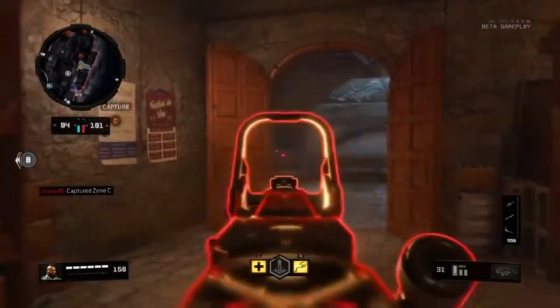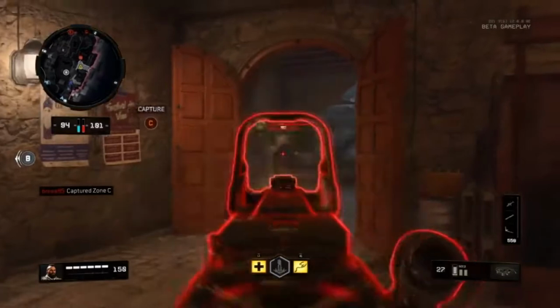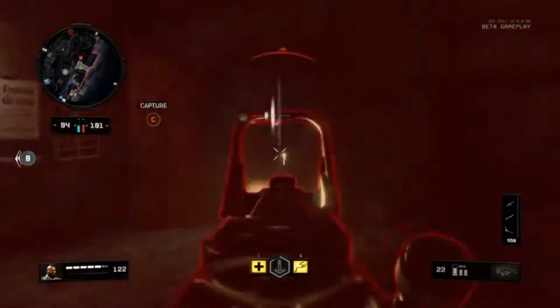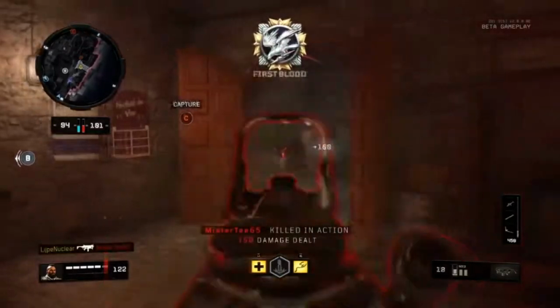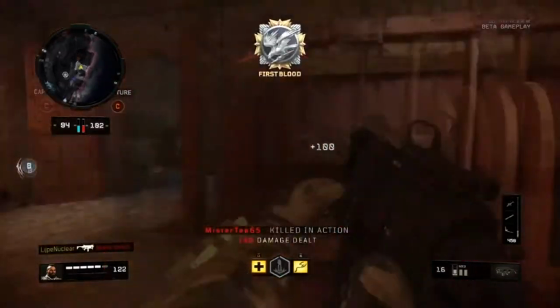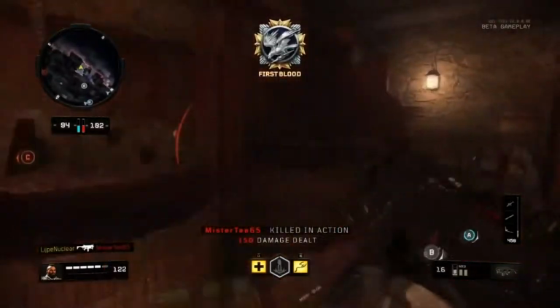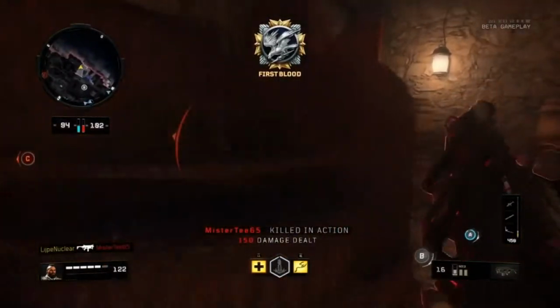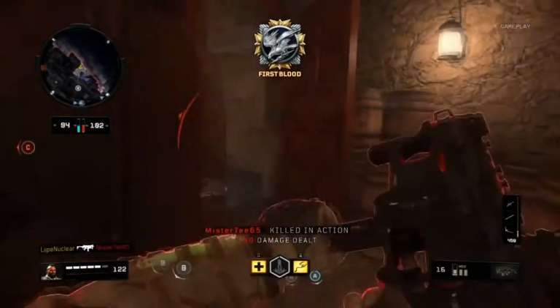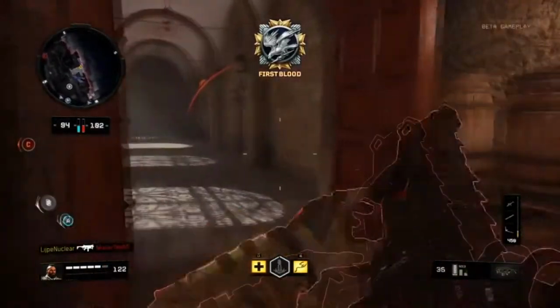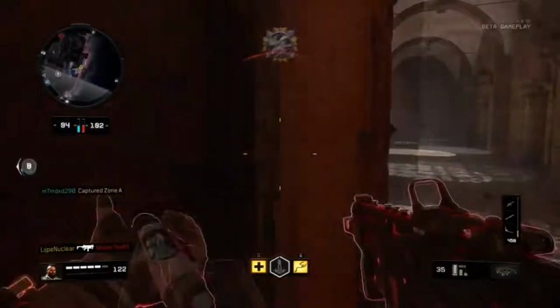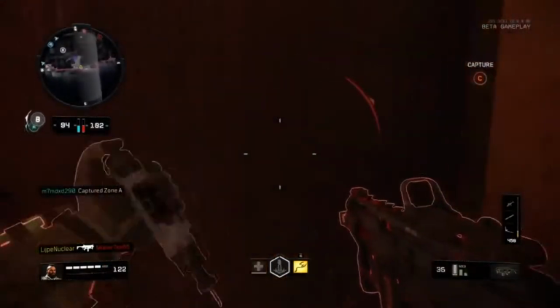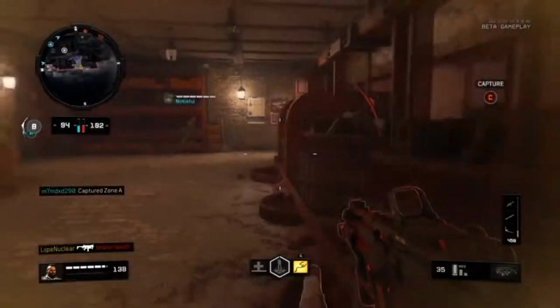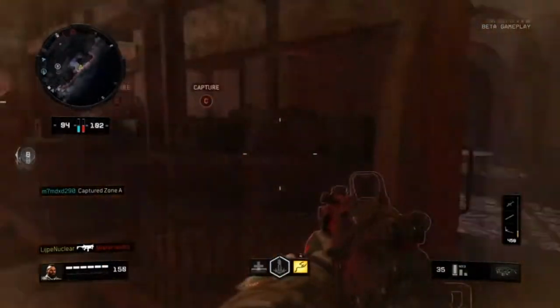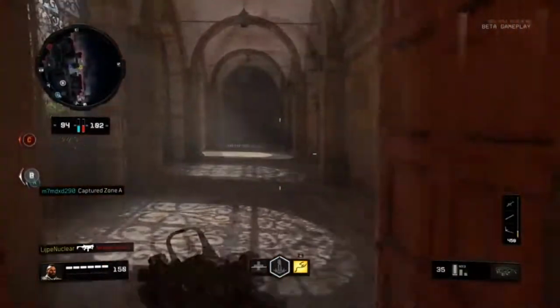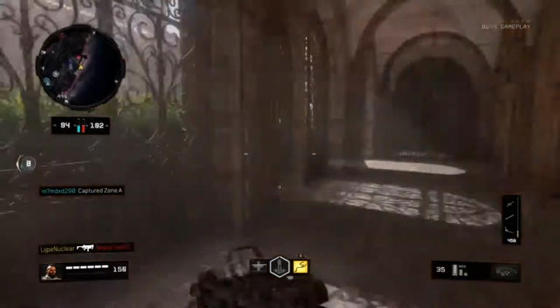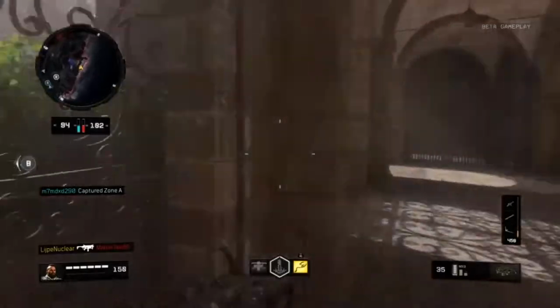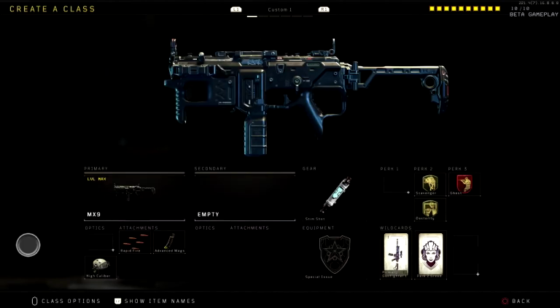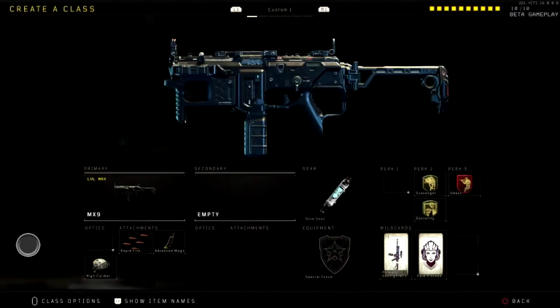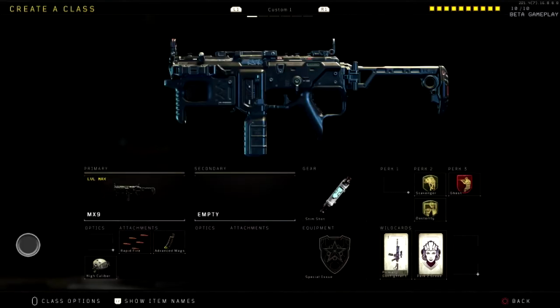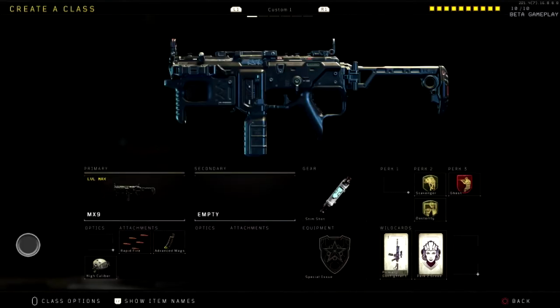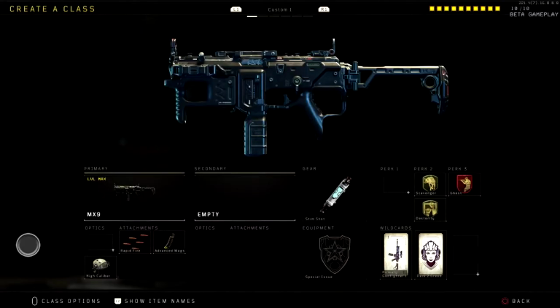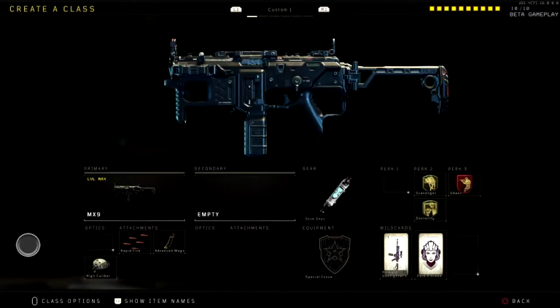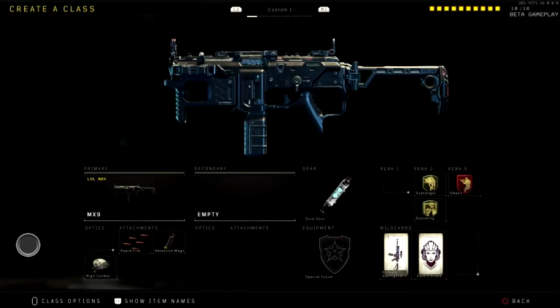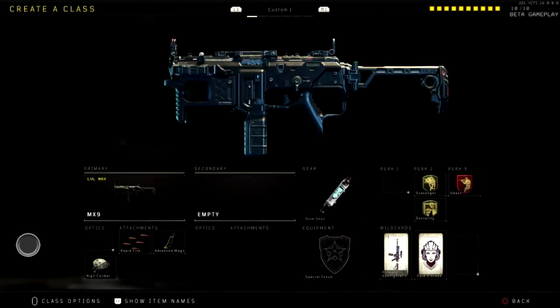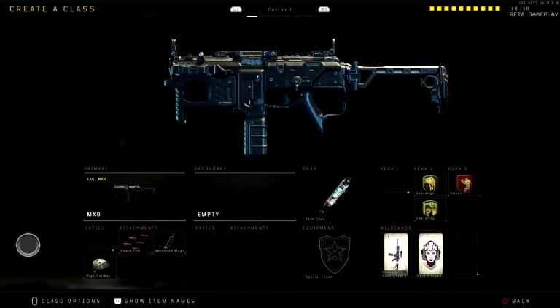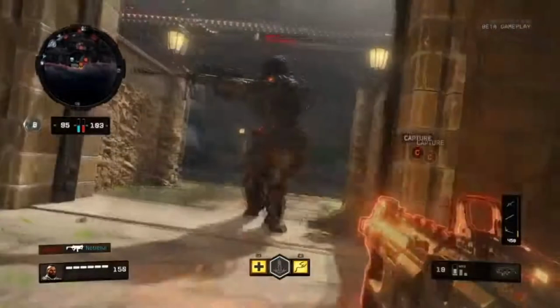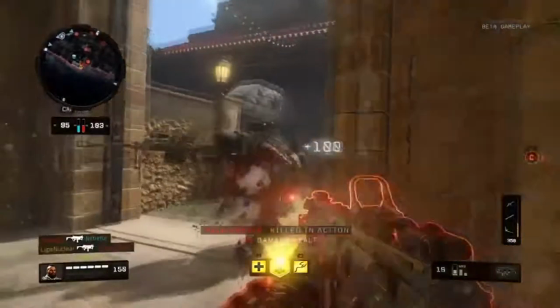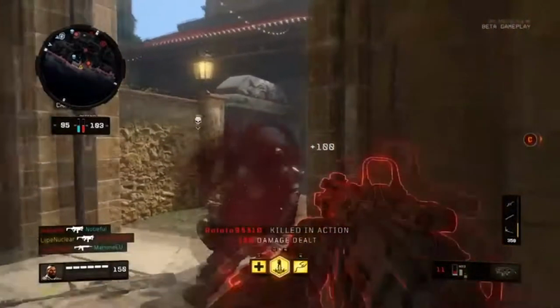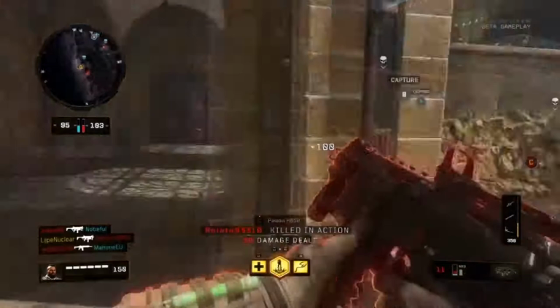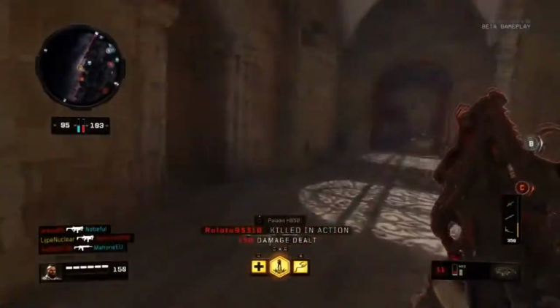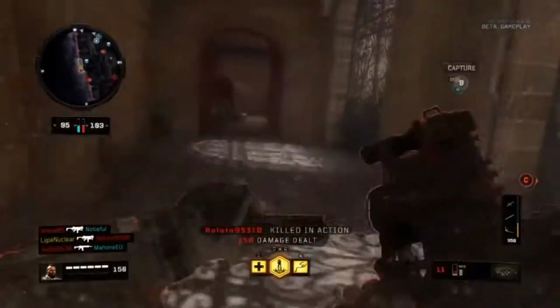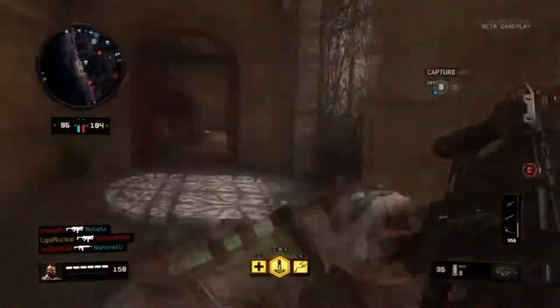That's Nuklear's class, but let's go into the class that is best to get nukes with the MX9. It's the MX9 with rapid fire, advanced mags, and high calibre, the stim shot, and the perks scavenger, dexterity, and ghost.